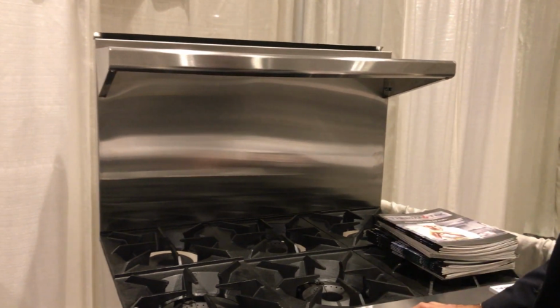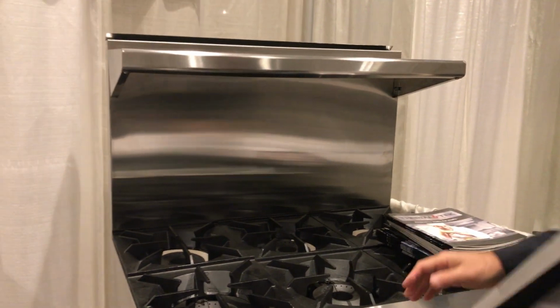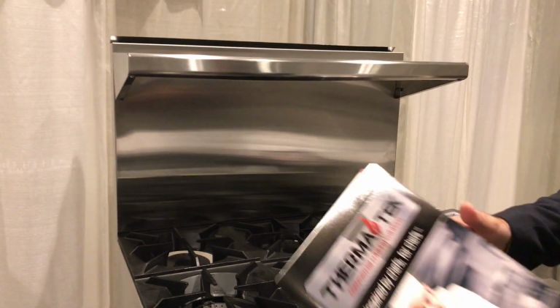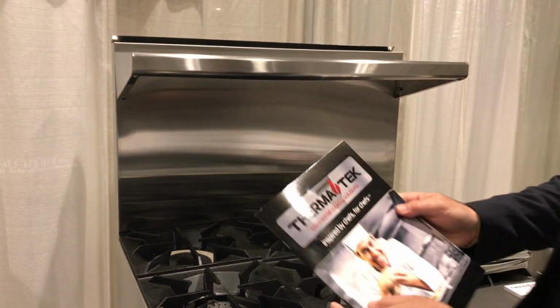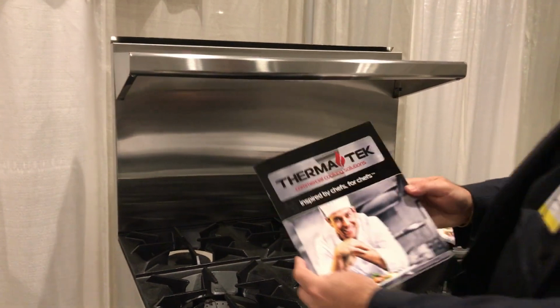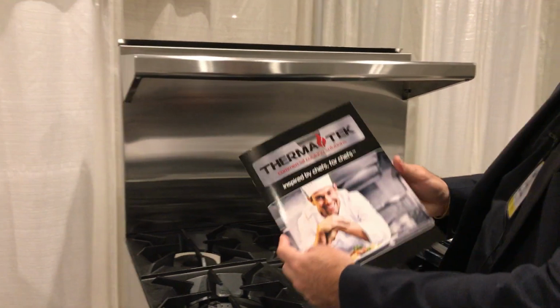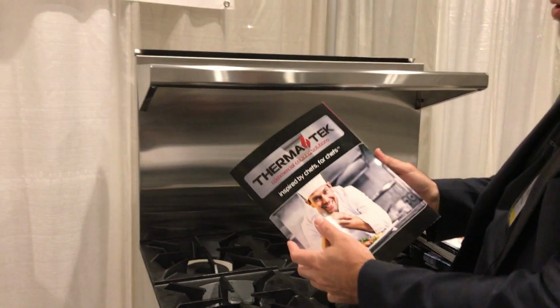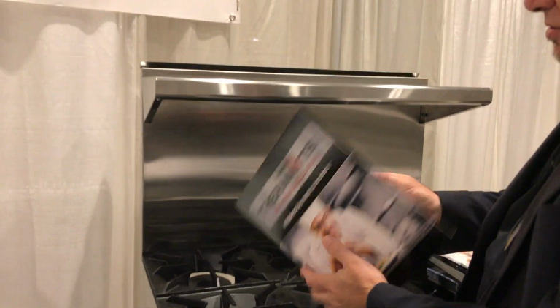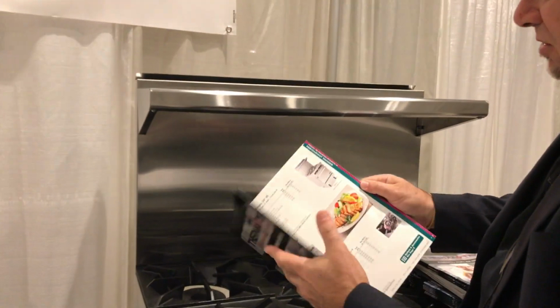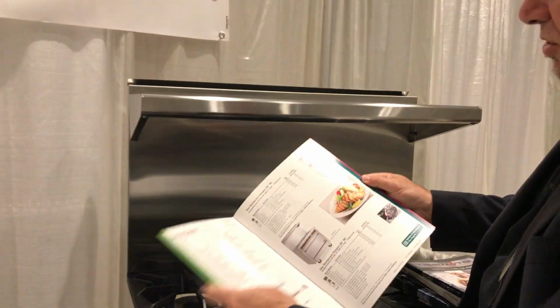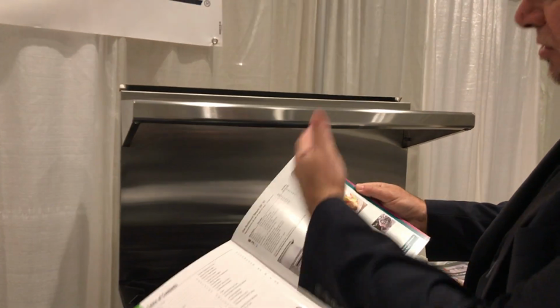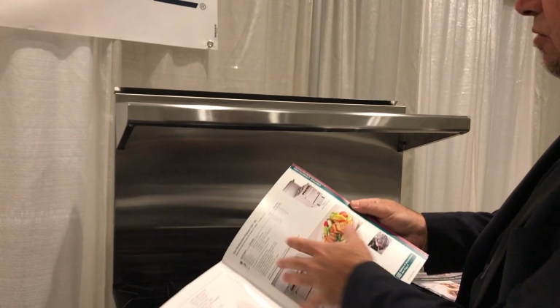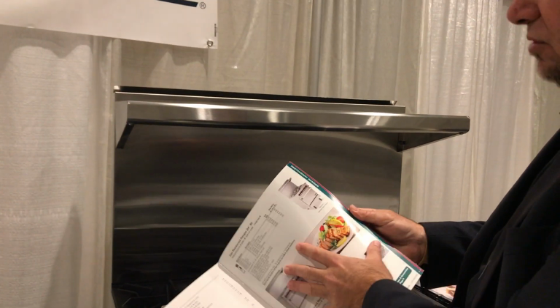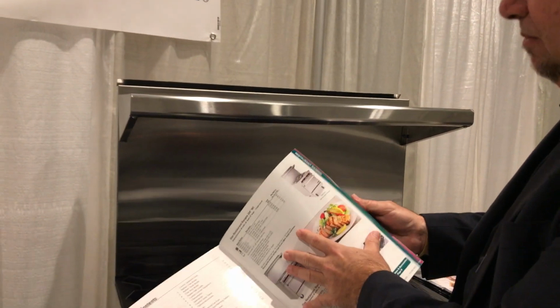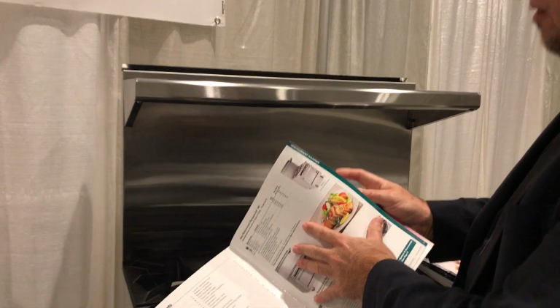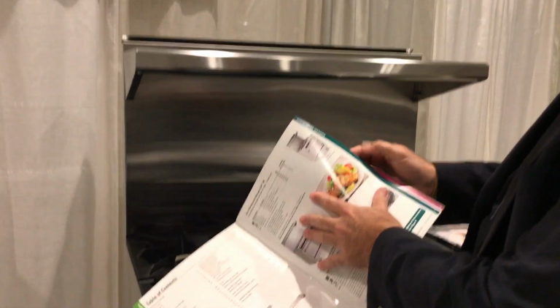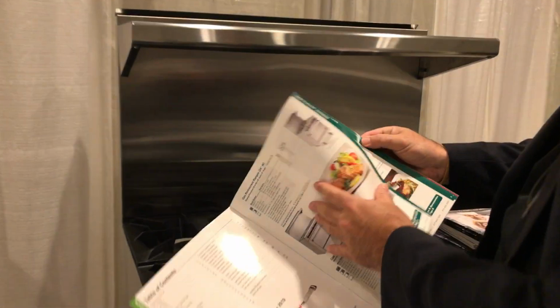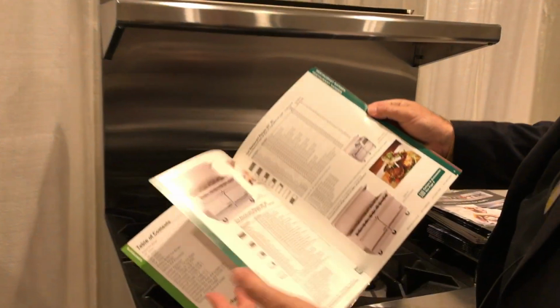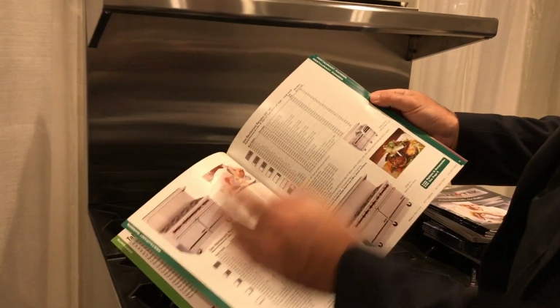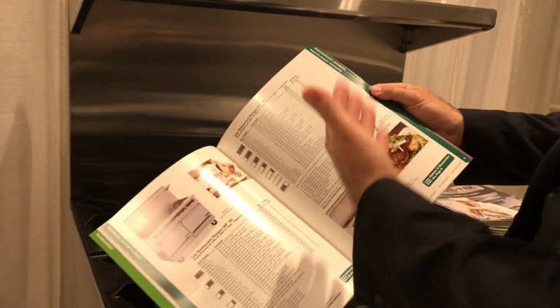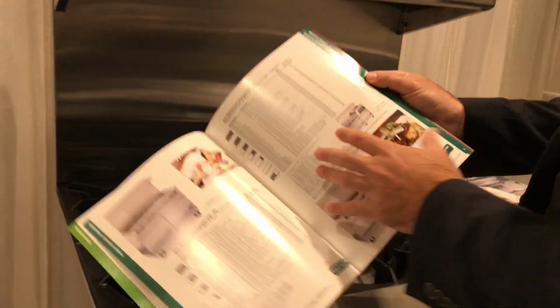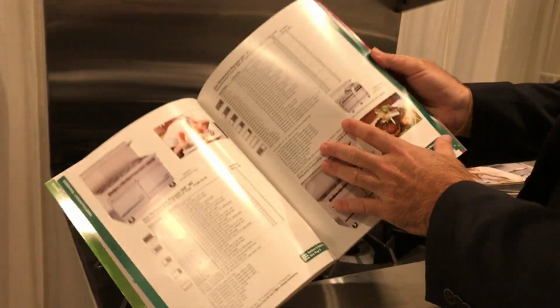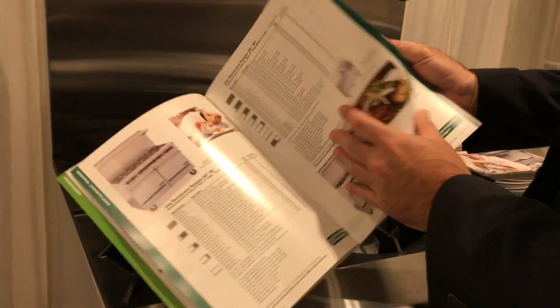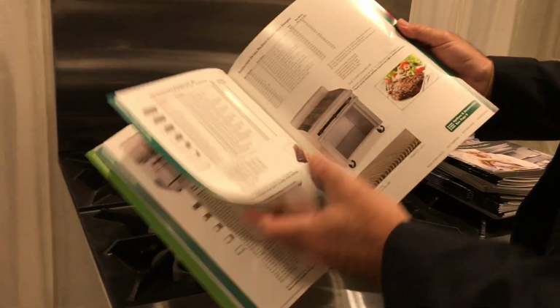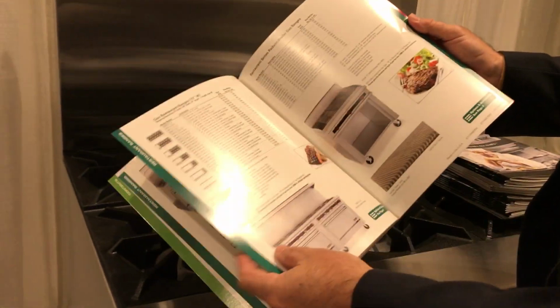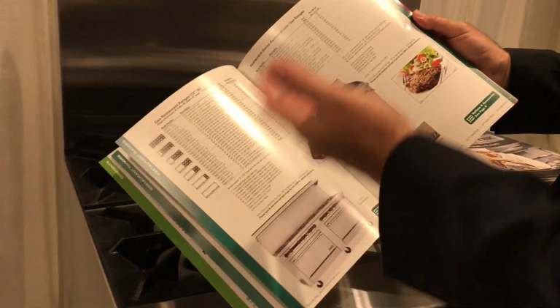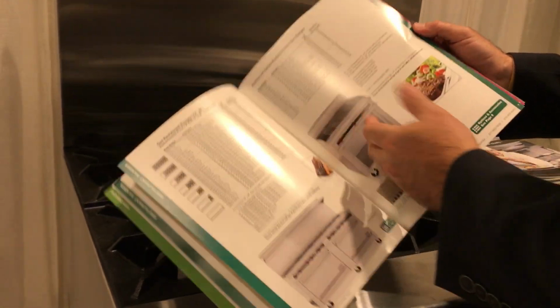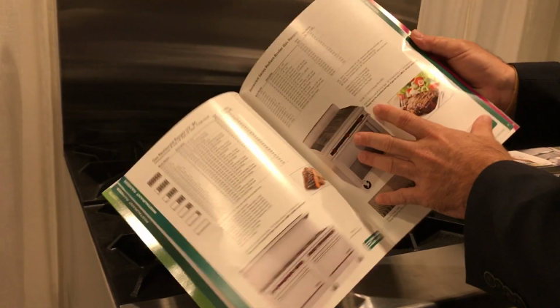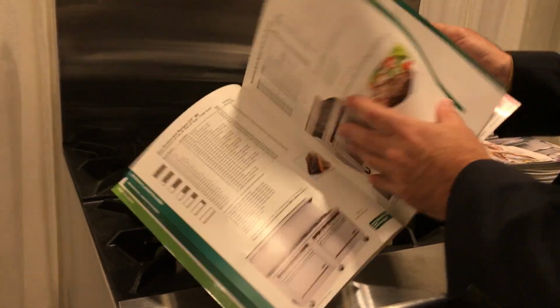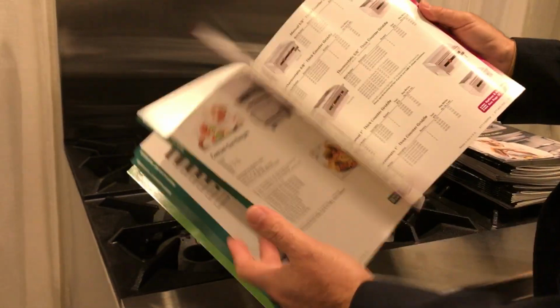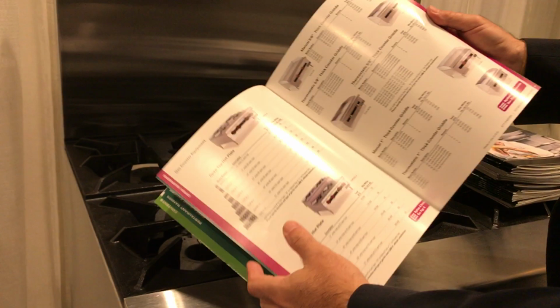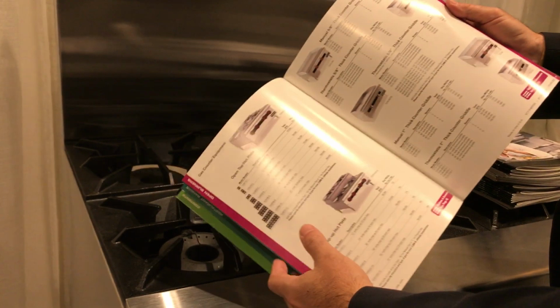The line includes your typical four burners, six burners. We have the griddles, we have the char broilers, we have the fryers.